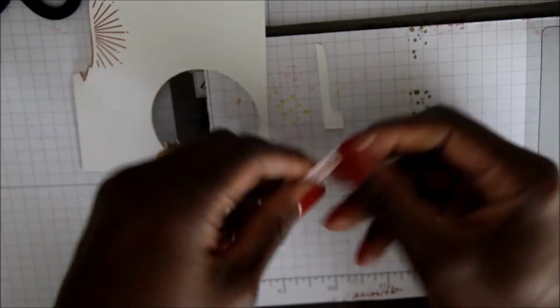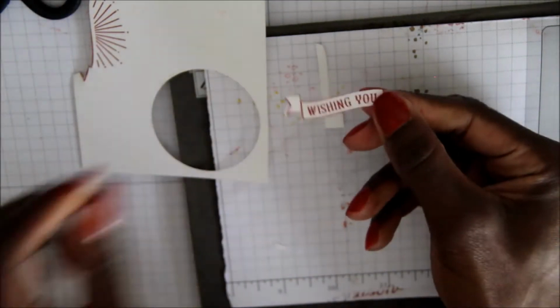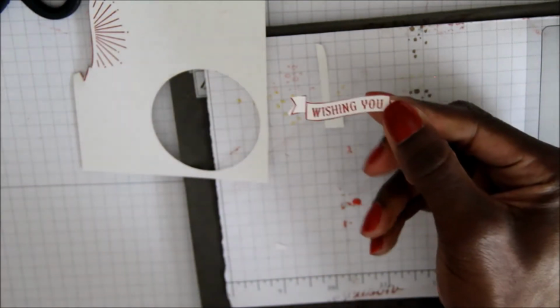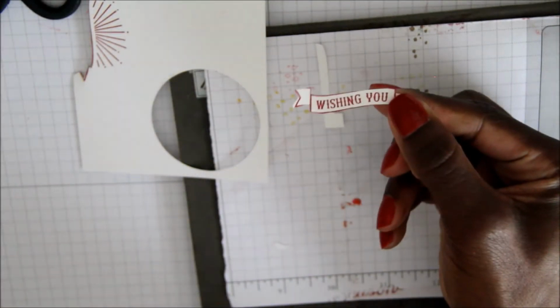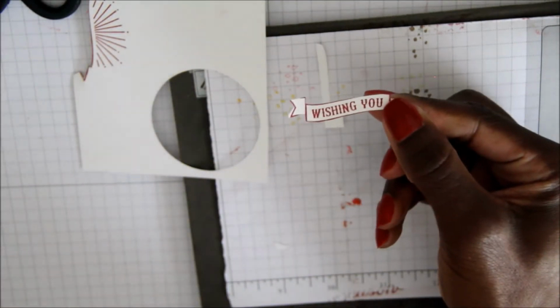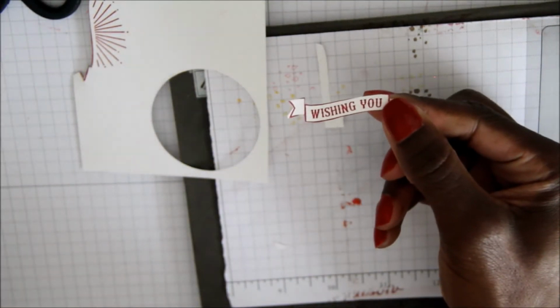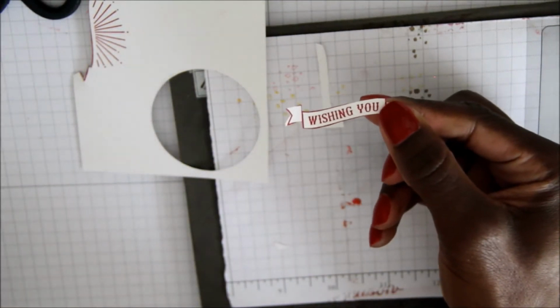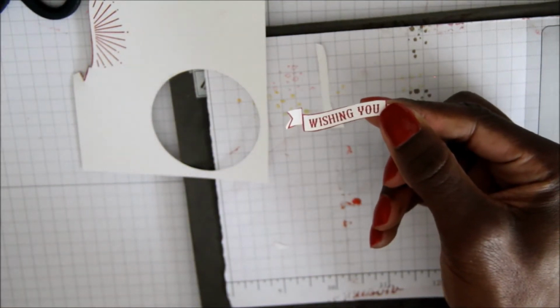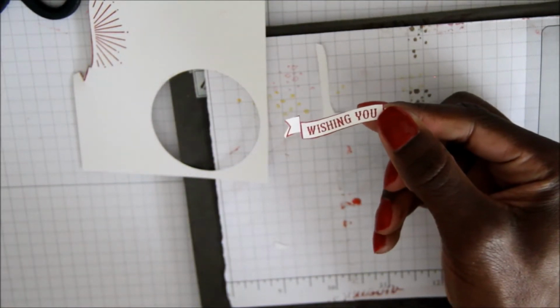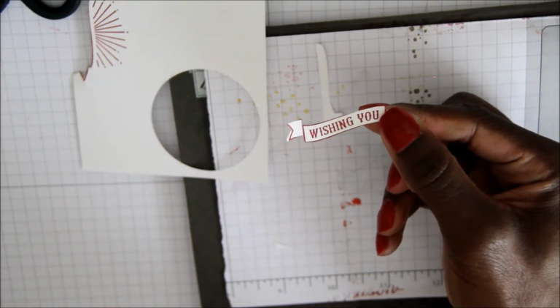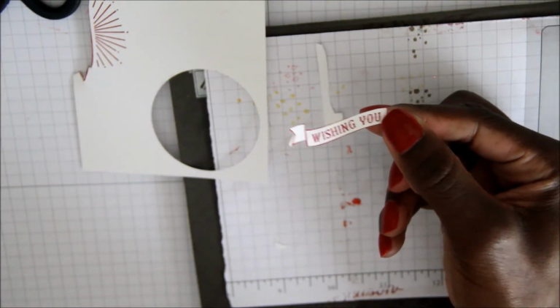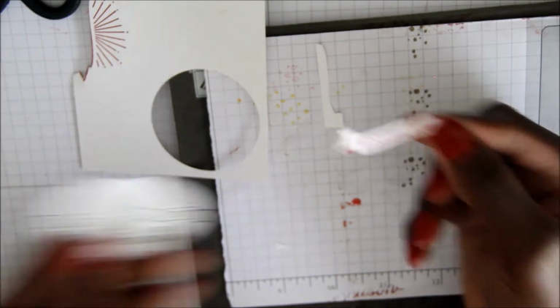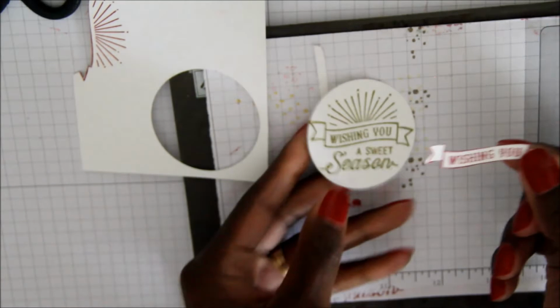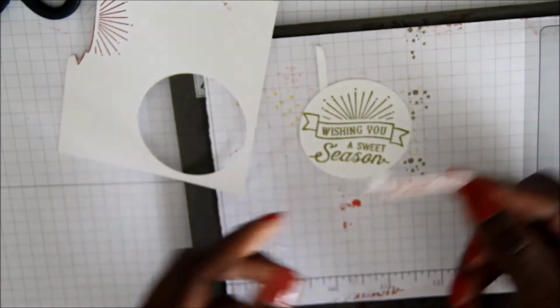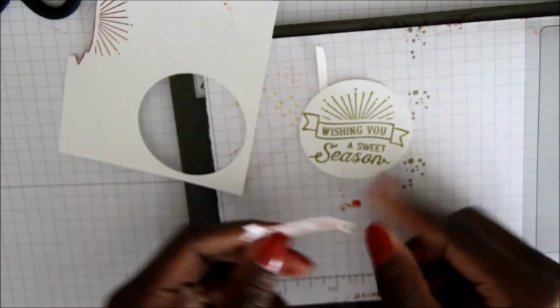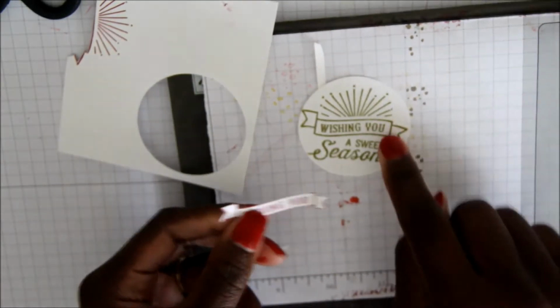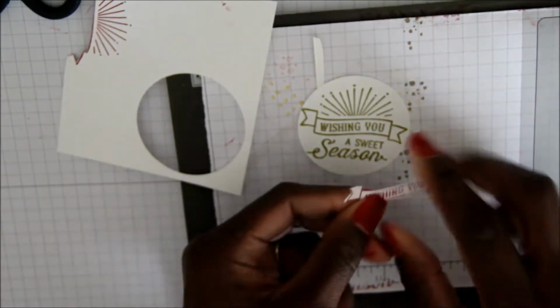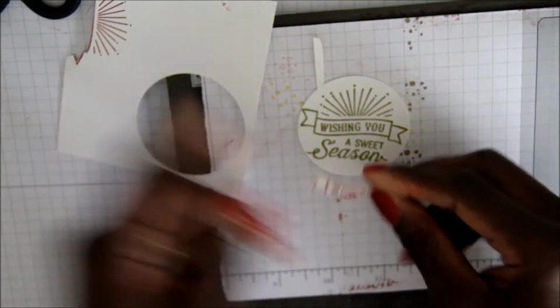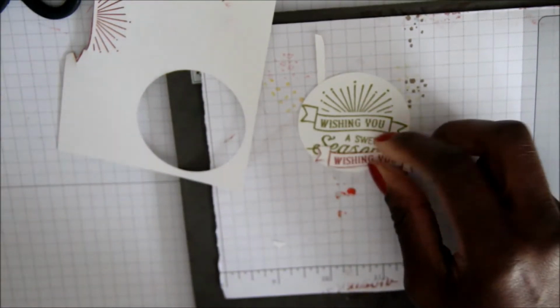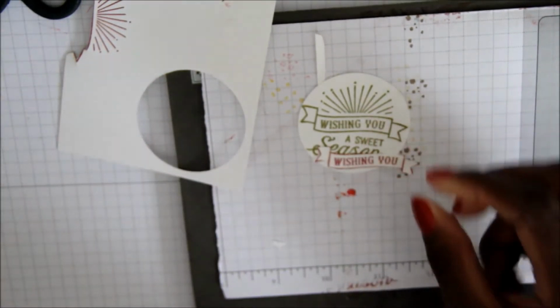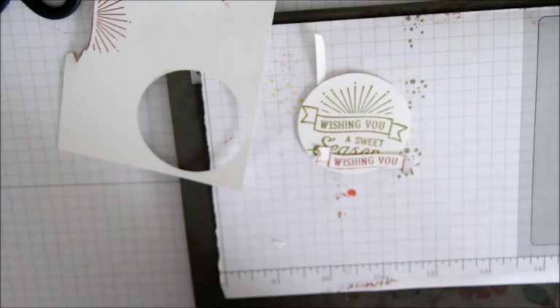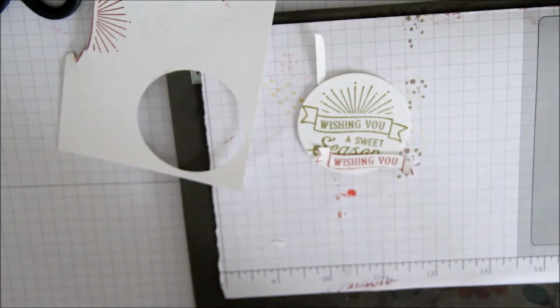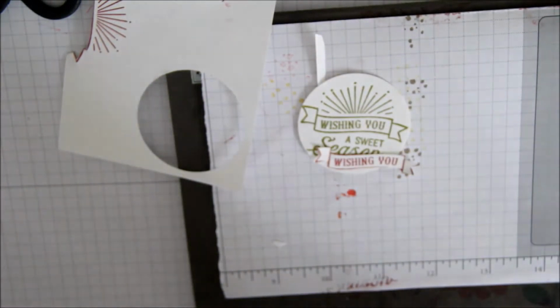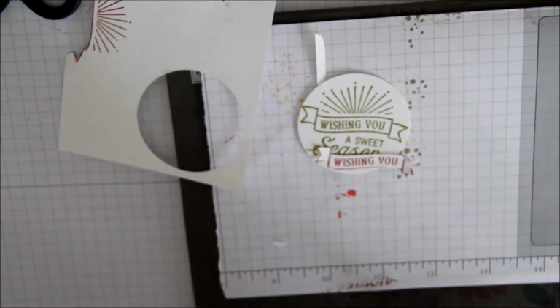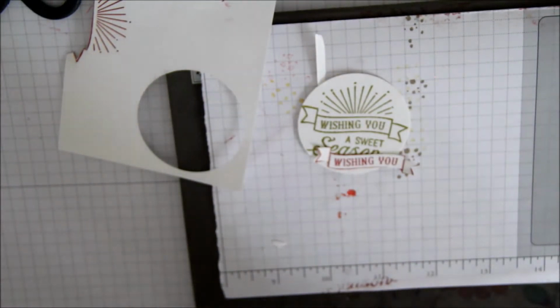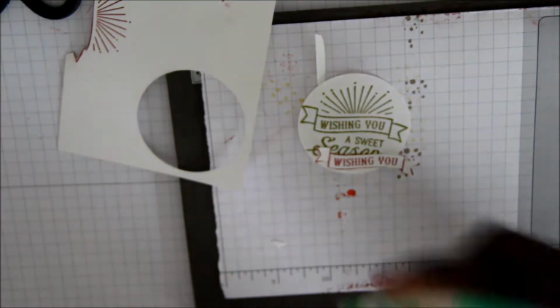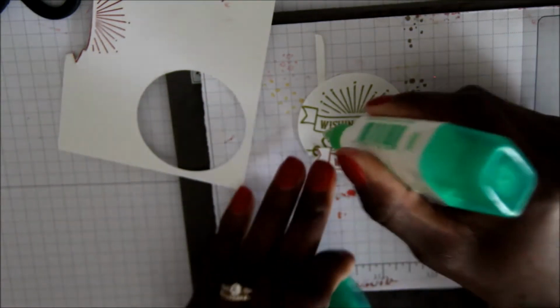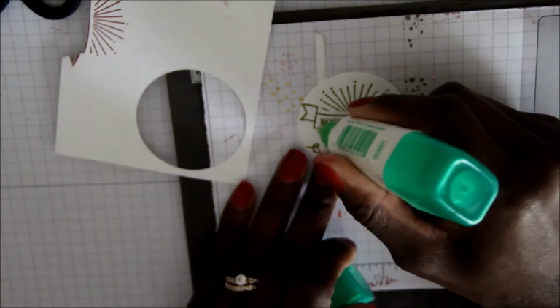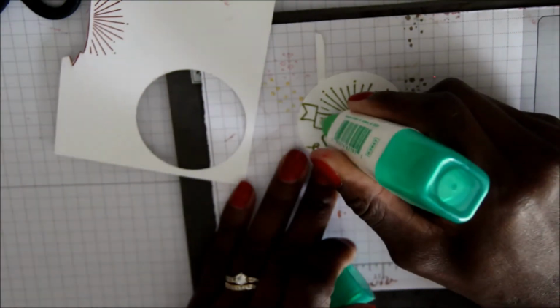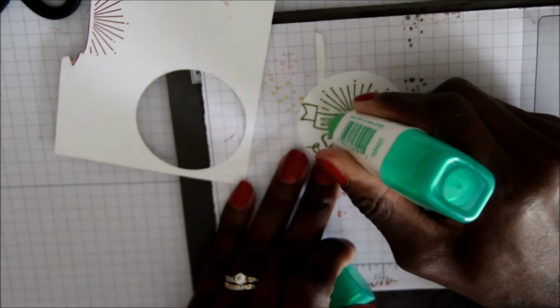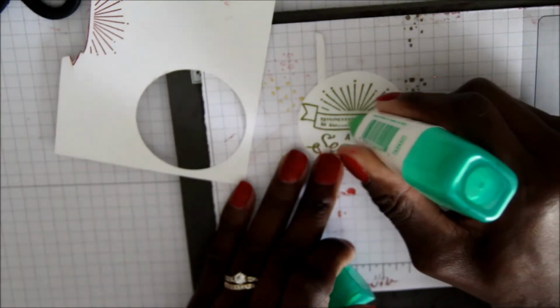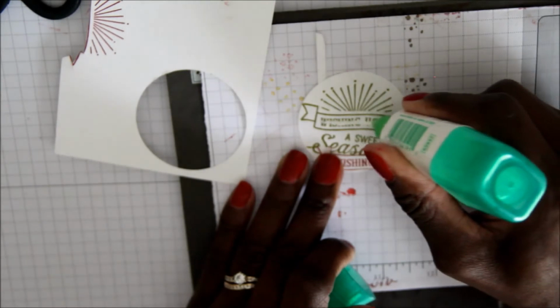Once I've cut out my Wishing You, I'm going to adhere this onto the piece of Wishing You using my multi-purpose glue.